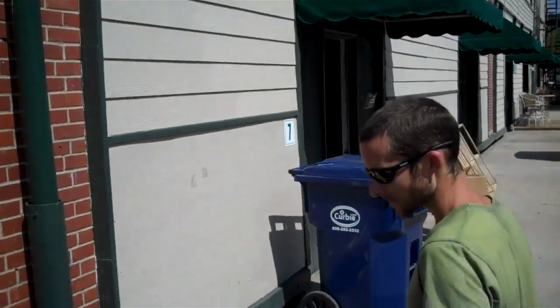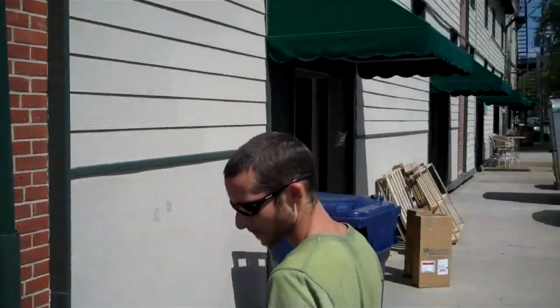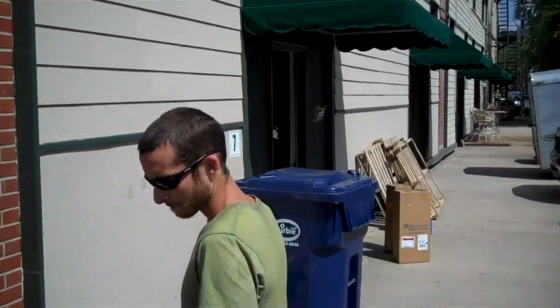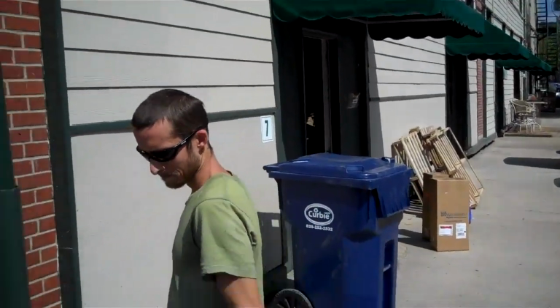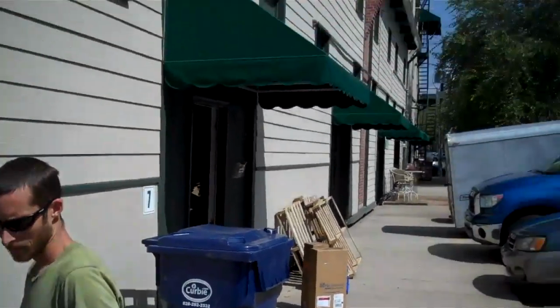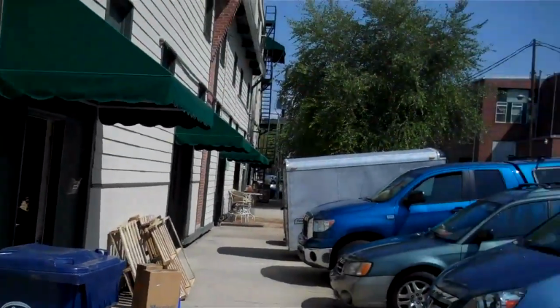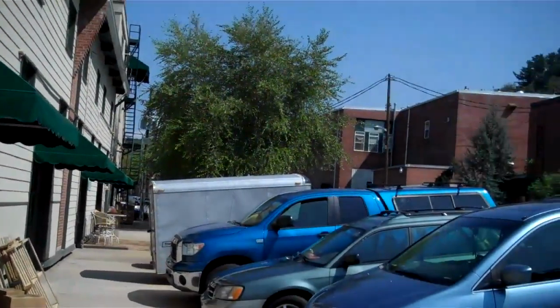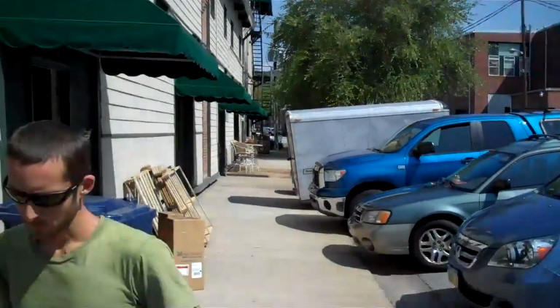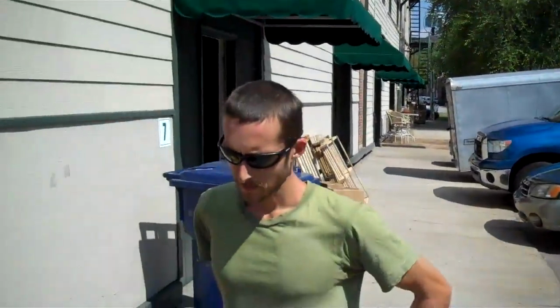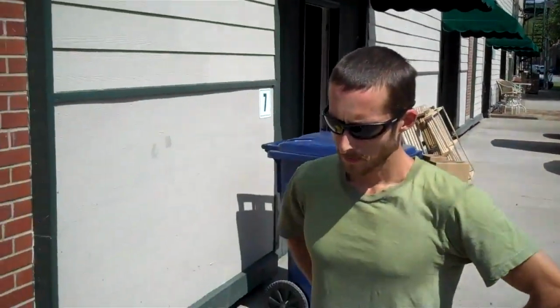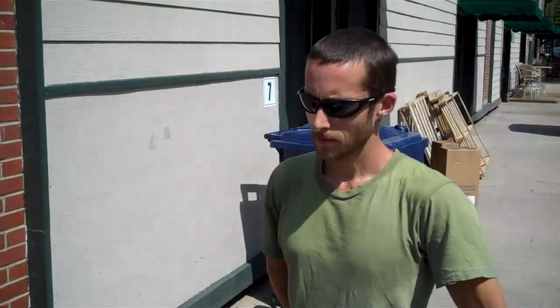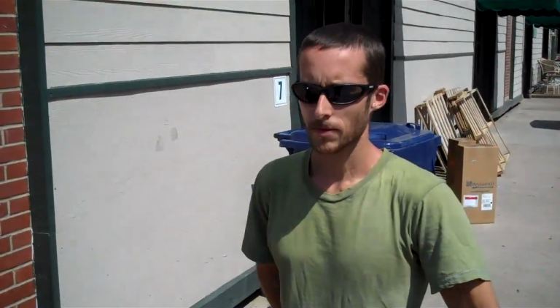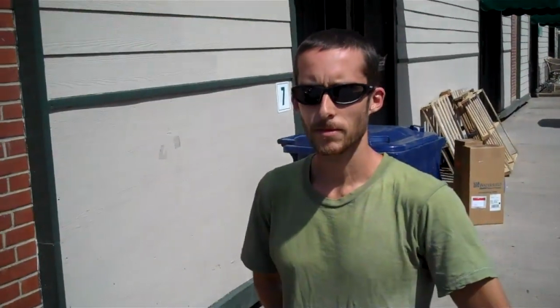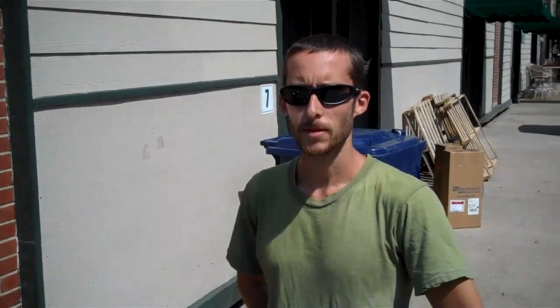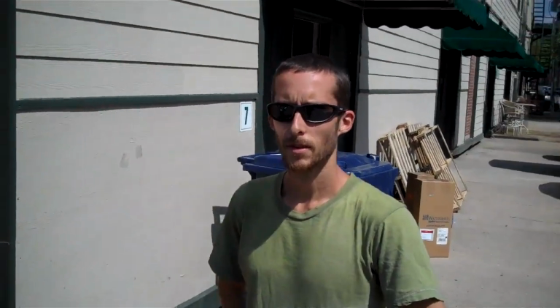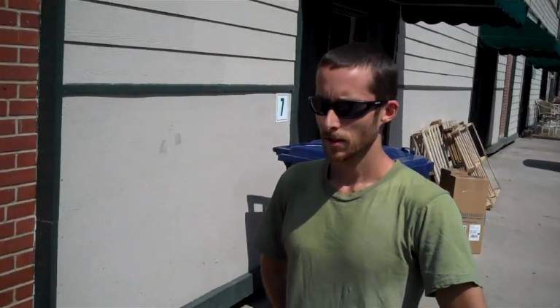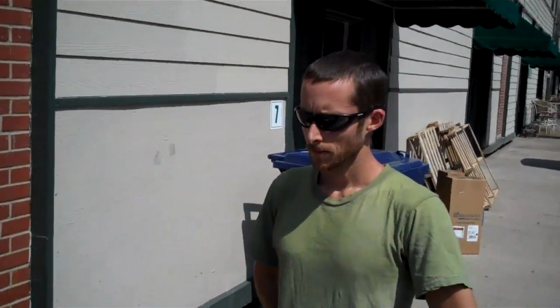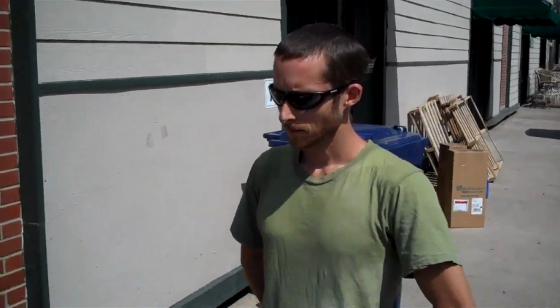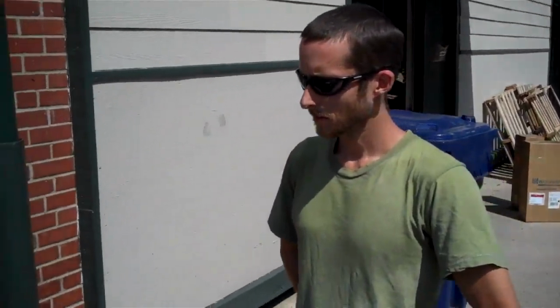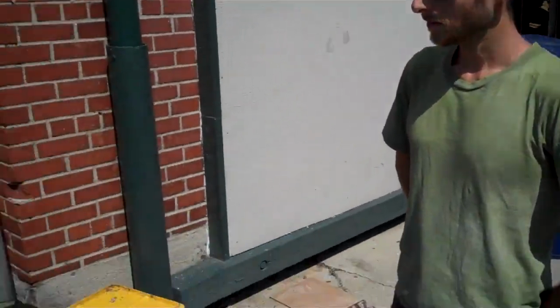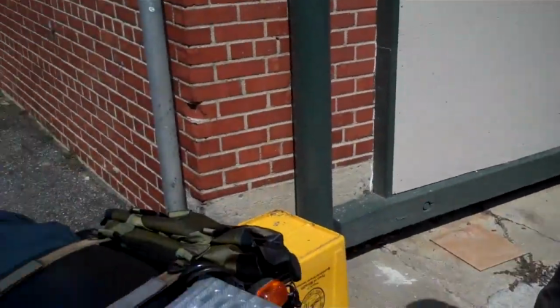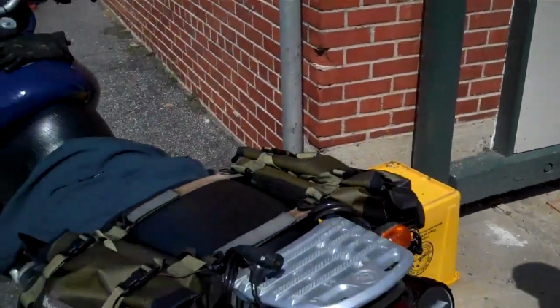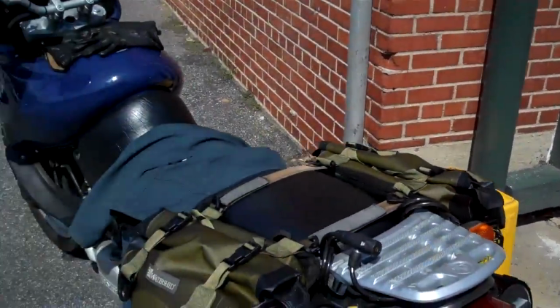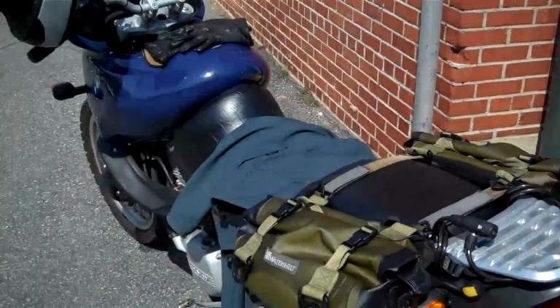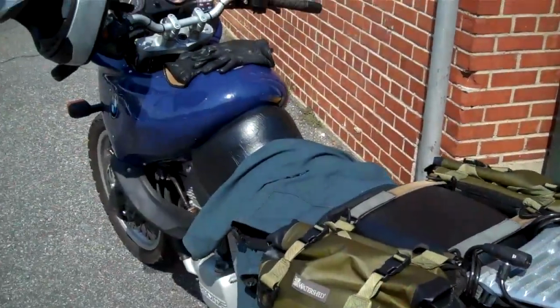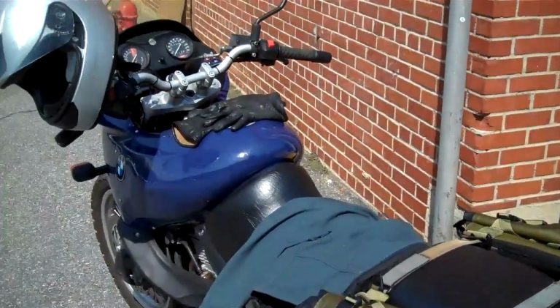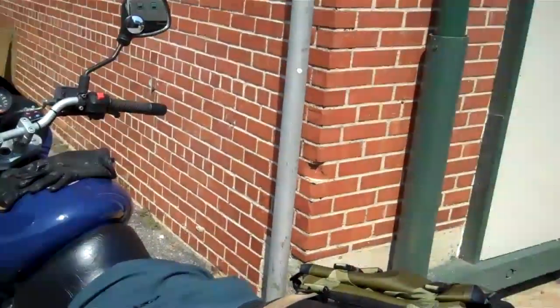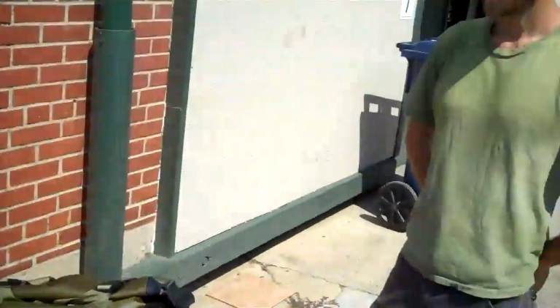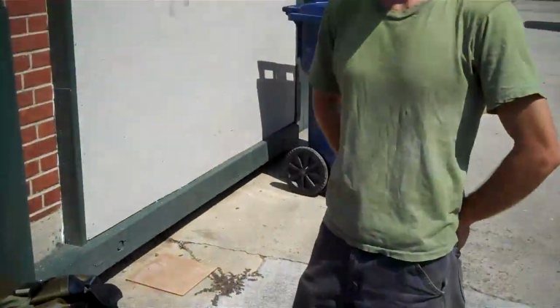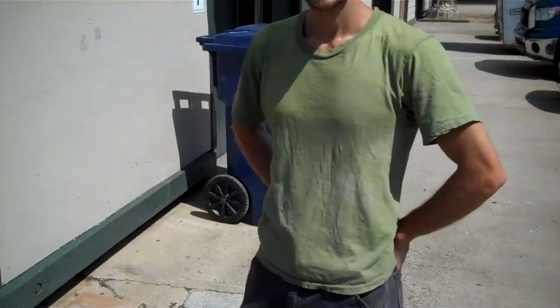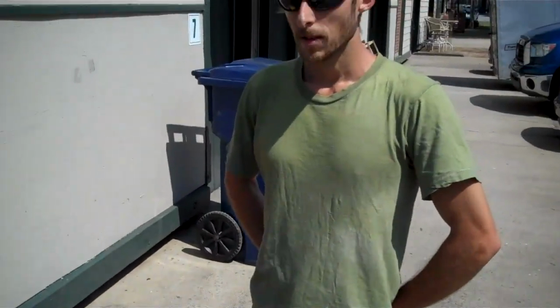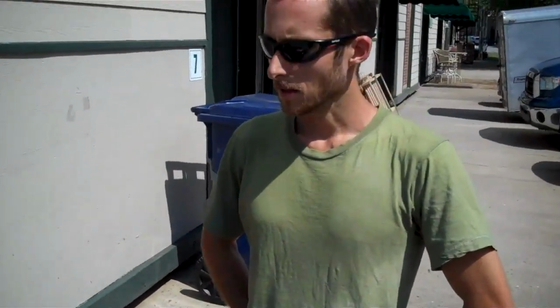We're here at Watershed Headquarters in Asheville, North Carolina. We've got Dave Martin with us. Dave's an avid motorcycle enthusiast. He's got his BMW — what style BMW is this, Dave?